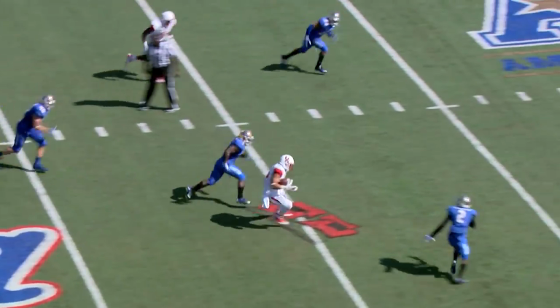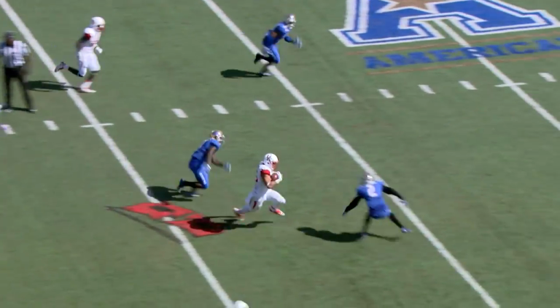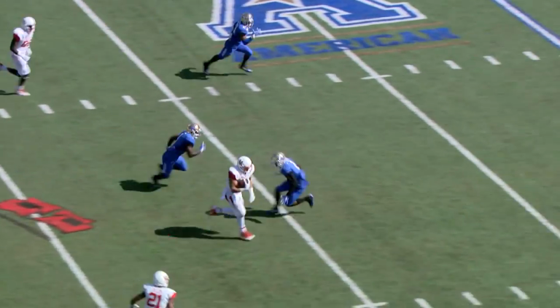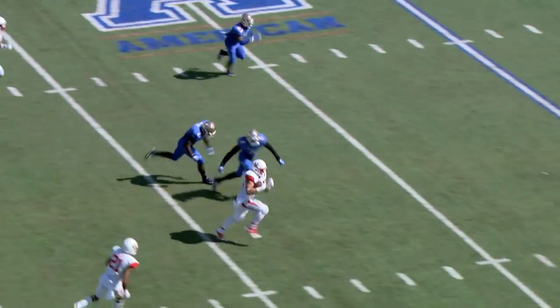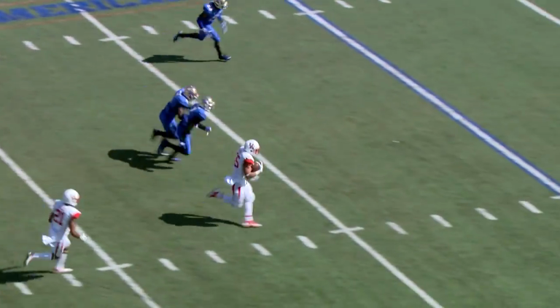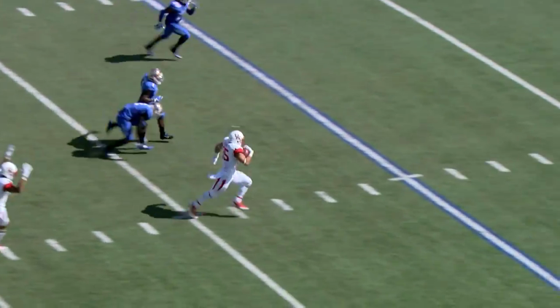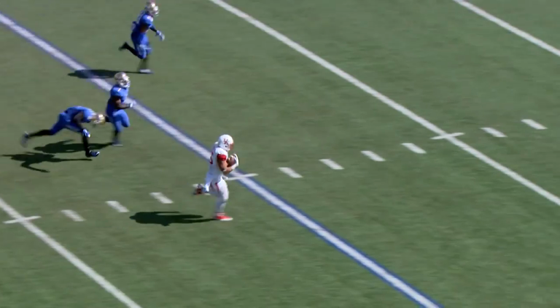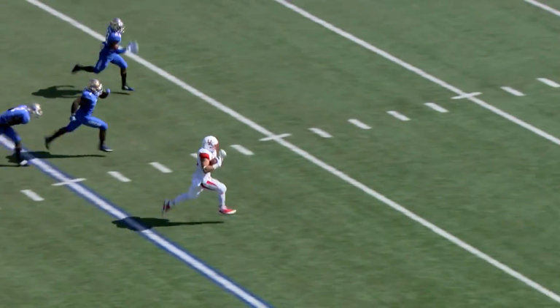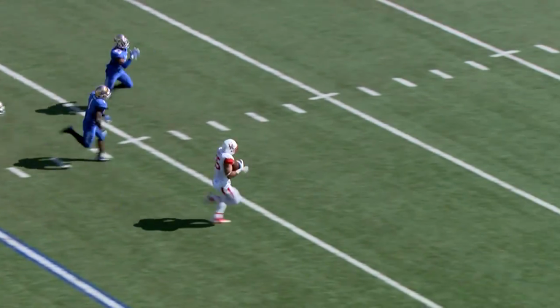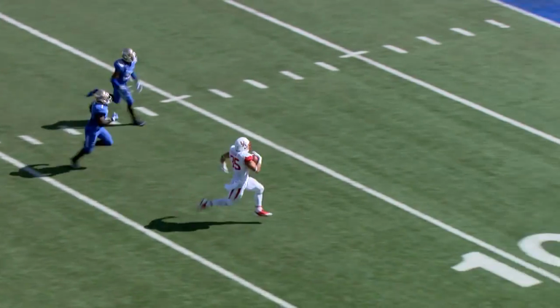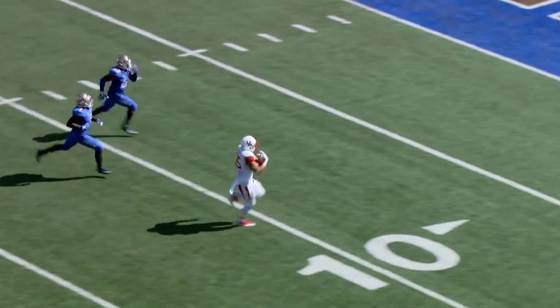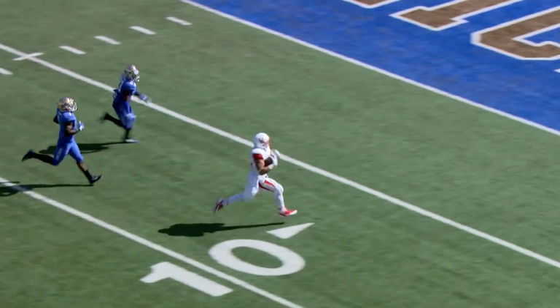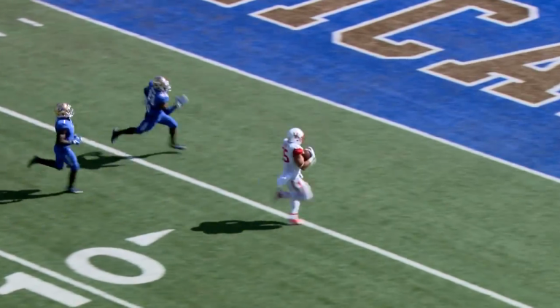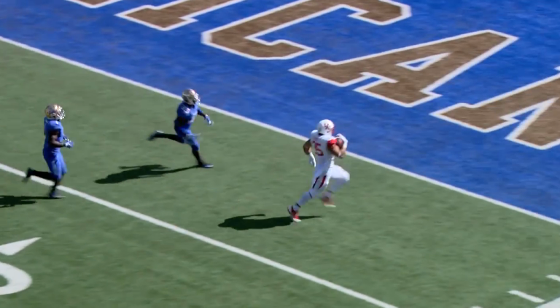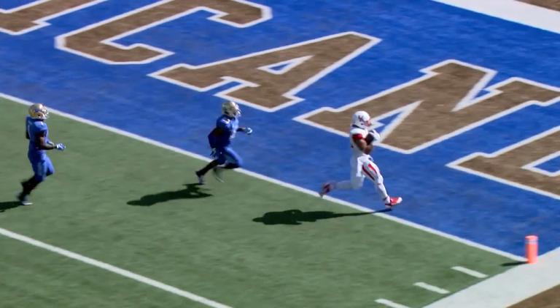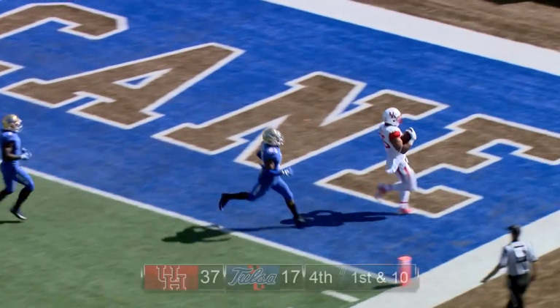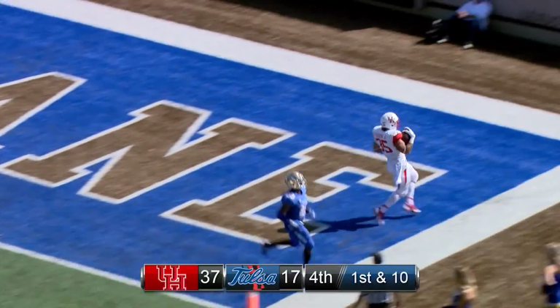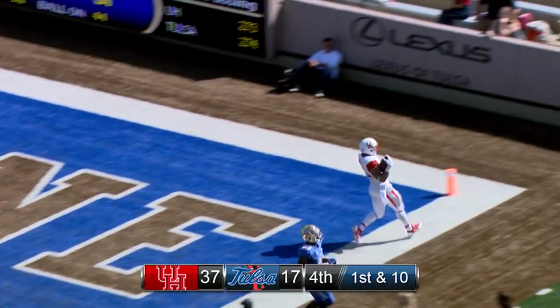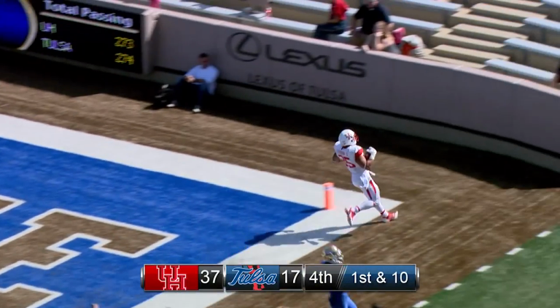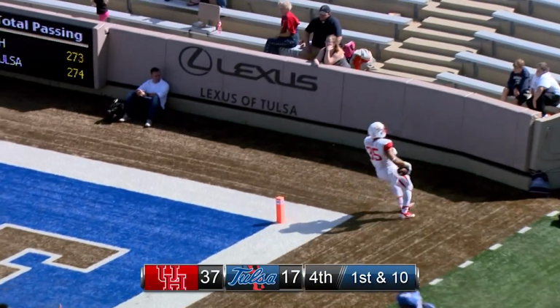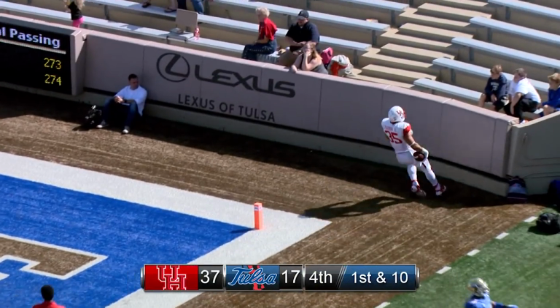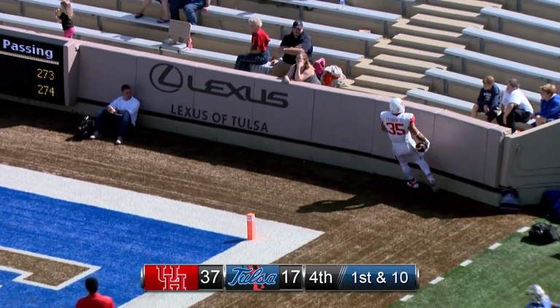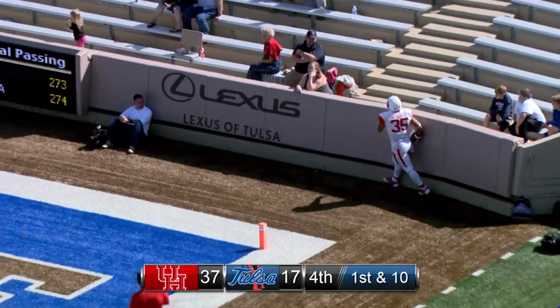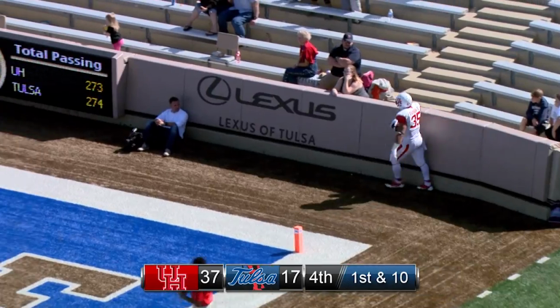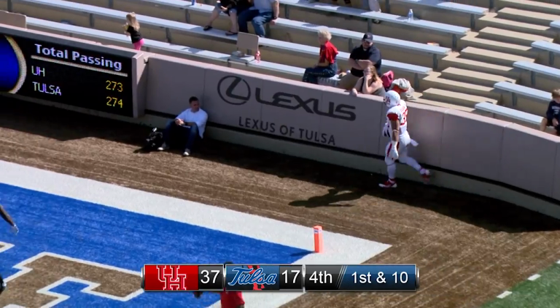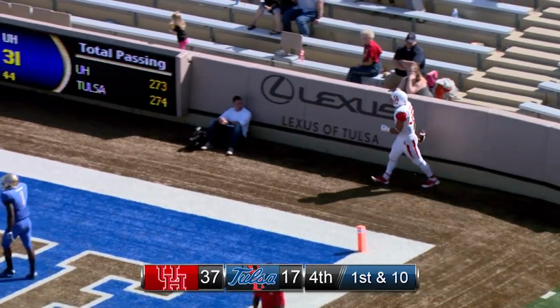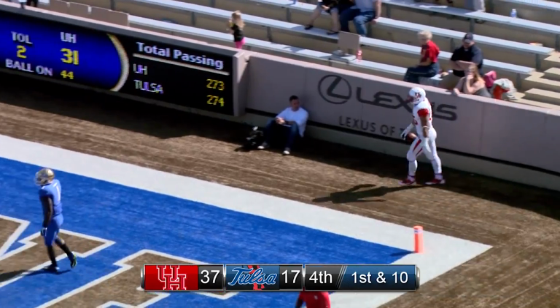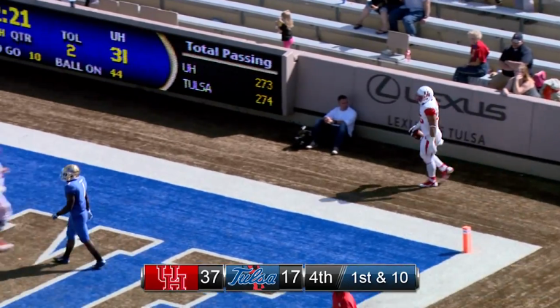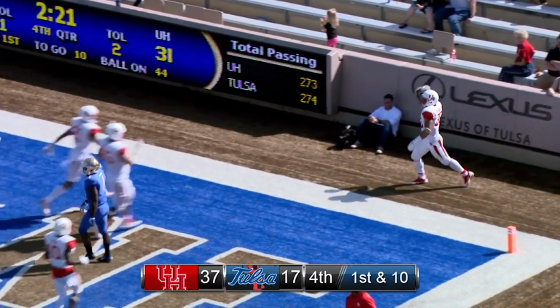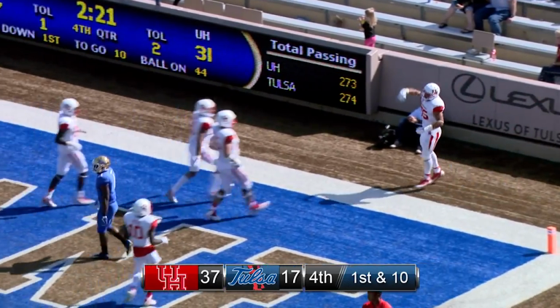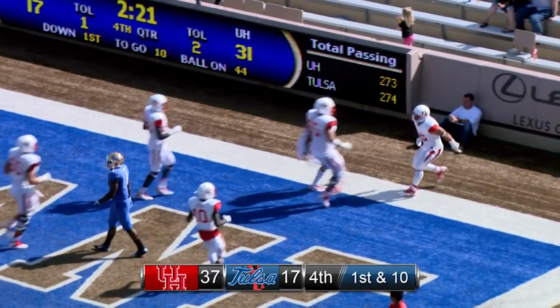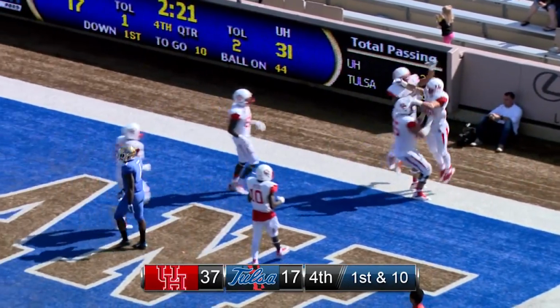Here's a run up the middle, it's Farrow — popping free, 30, 25, 20, 15, 10, 5 — touchdown! 44 yard touchdown run by Kenneth Farrow.